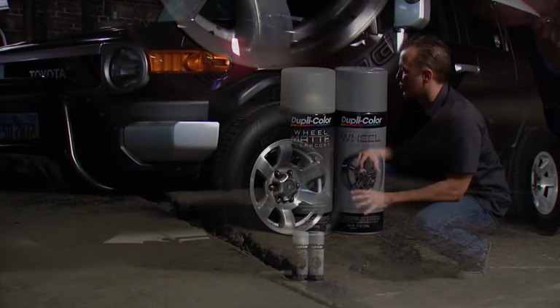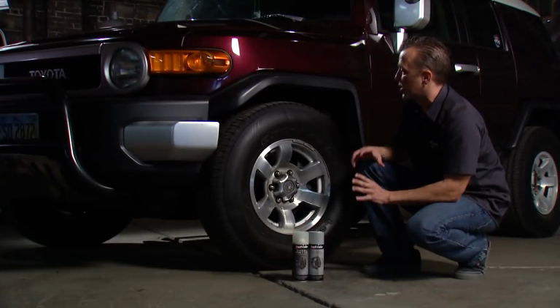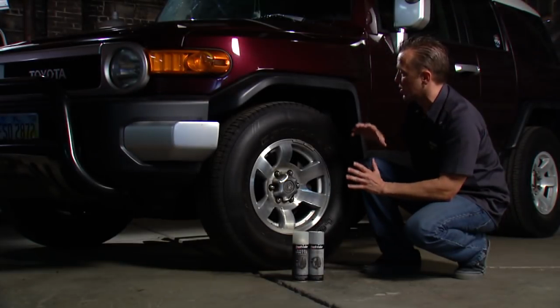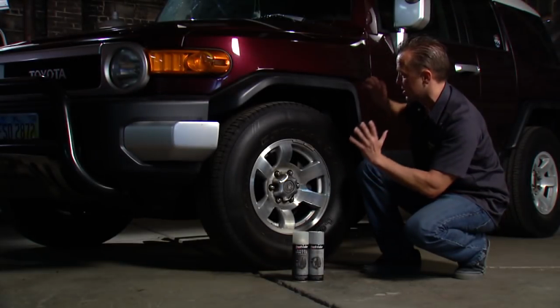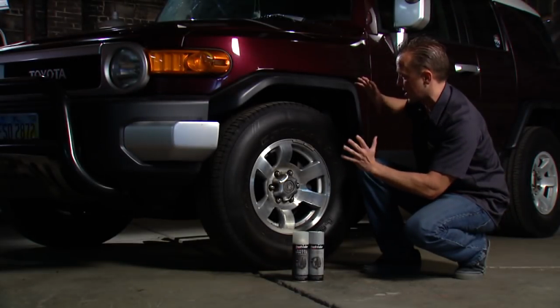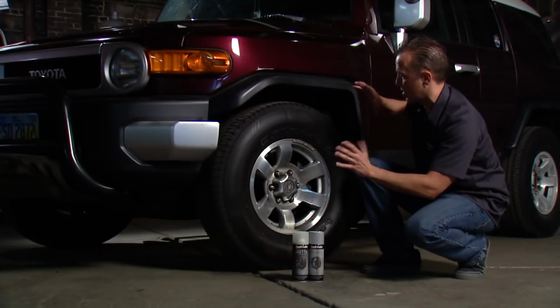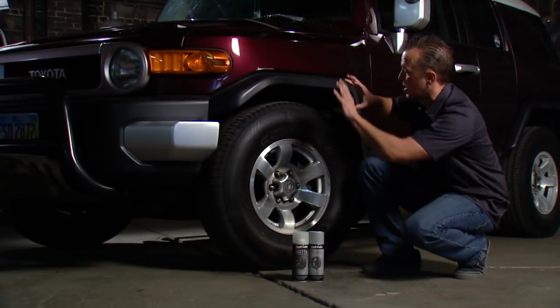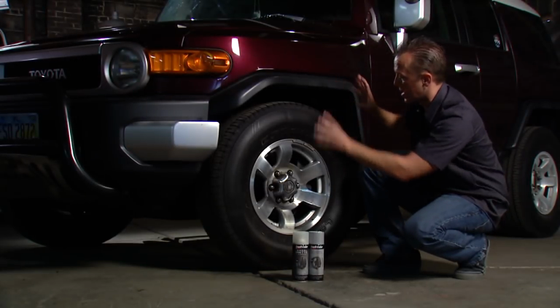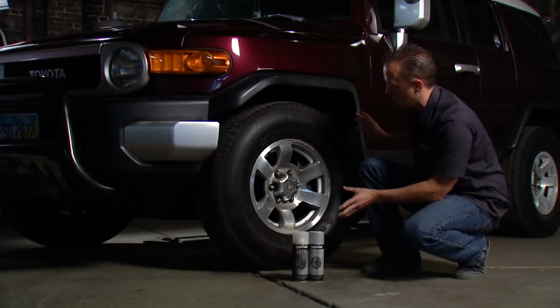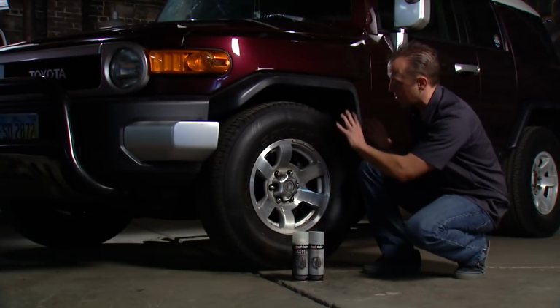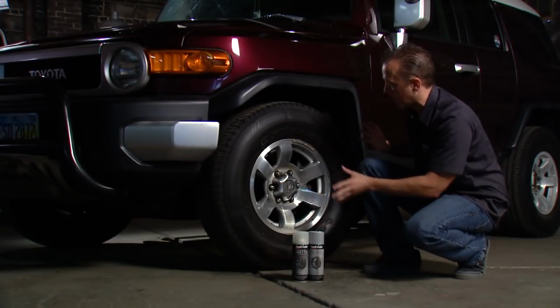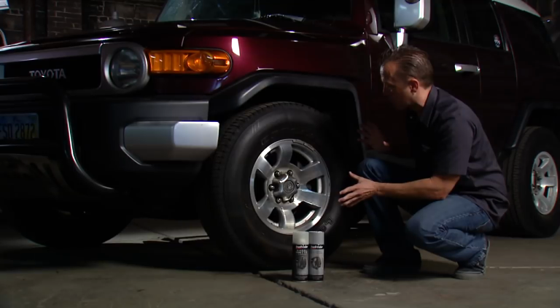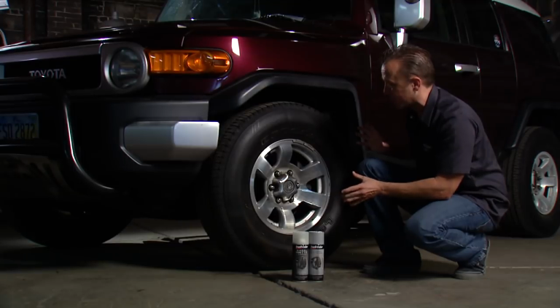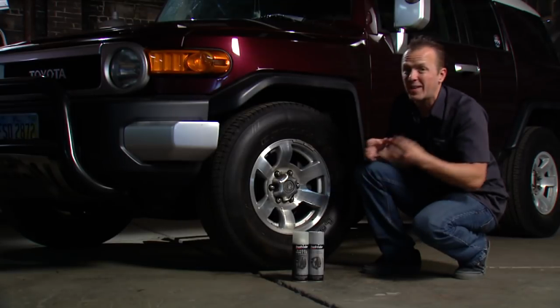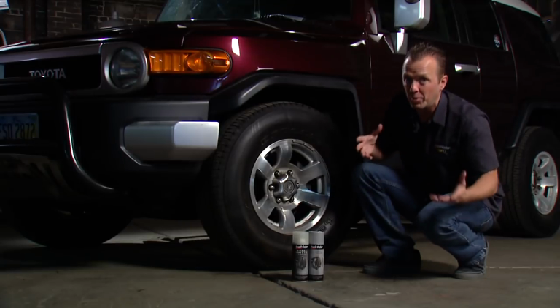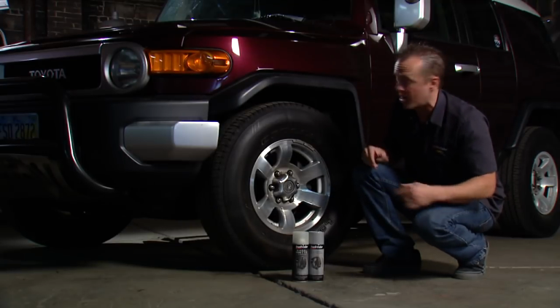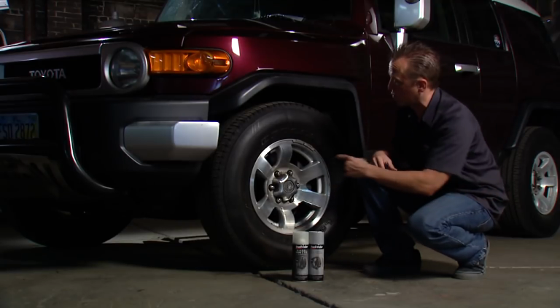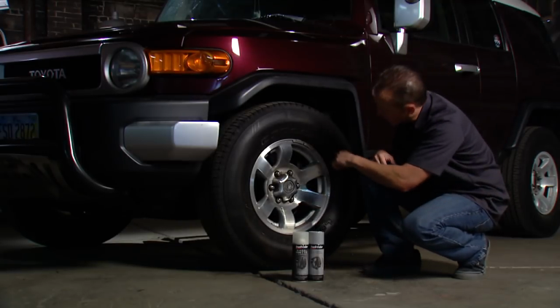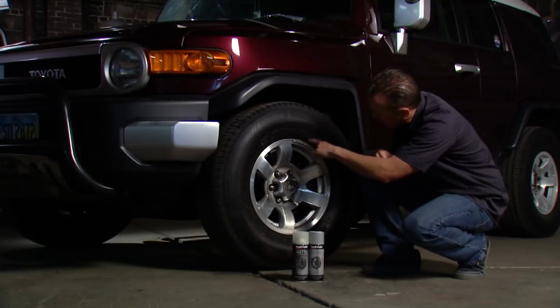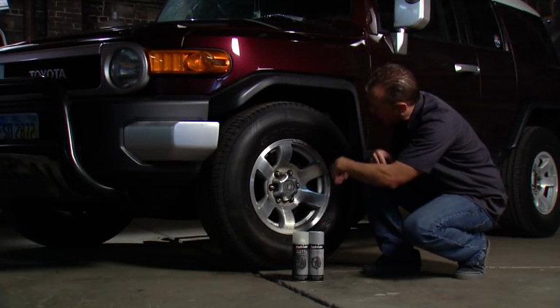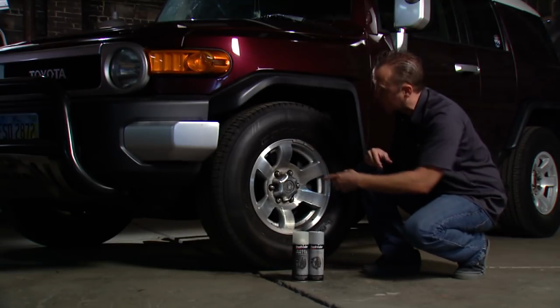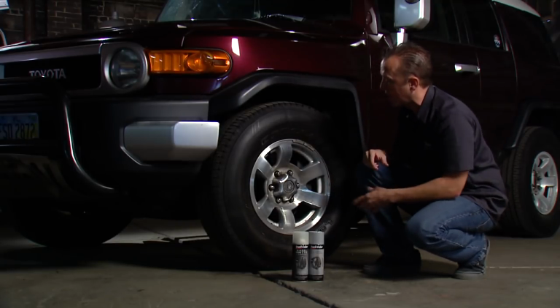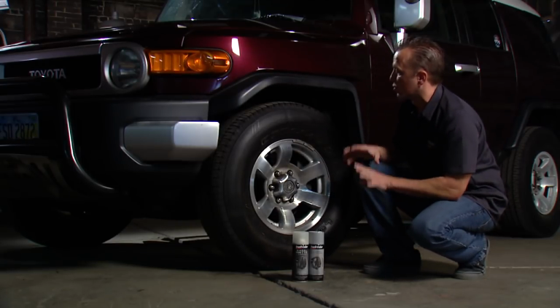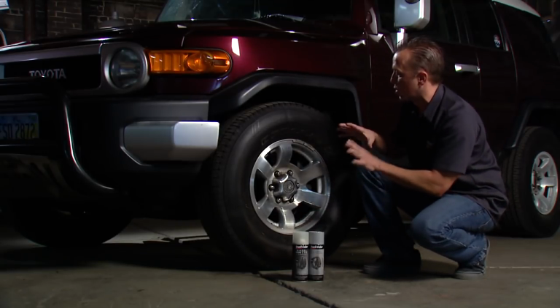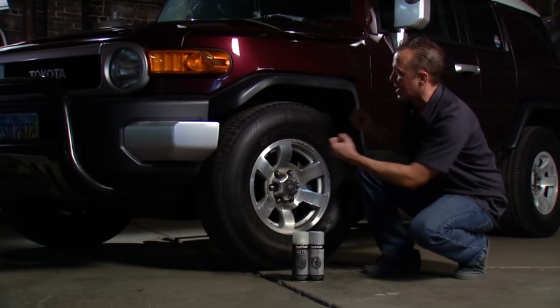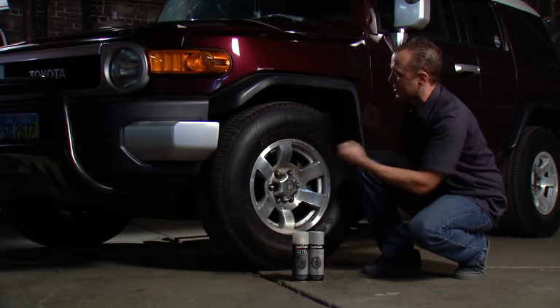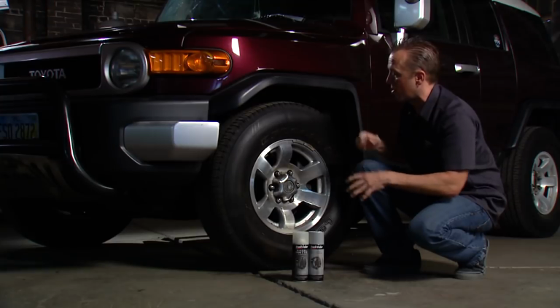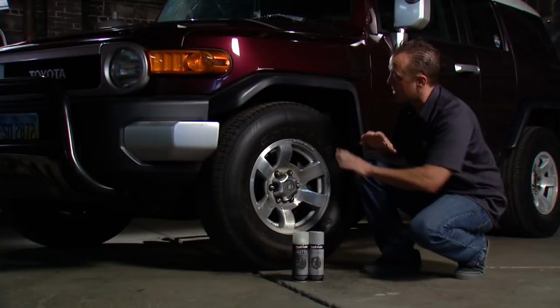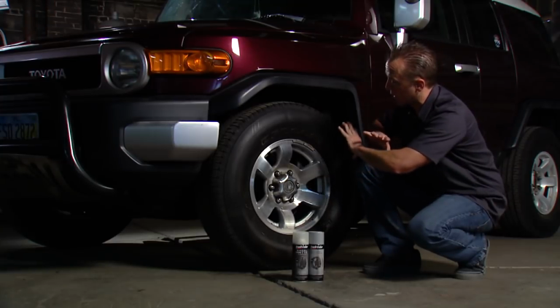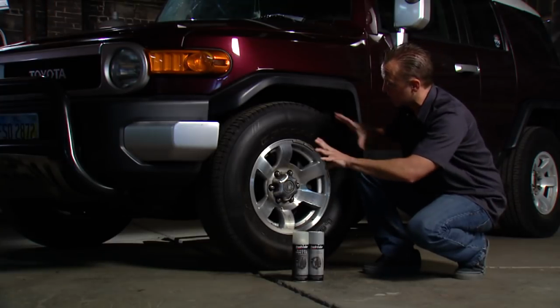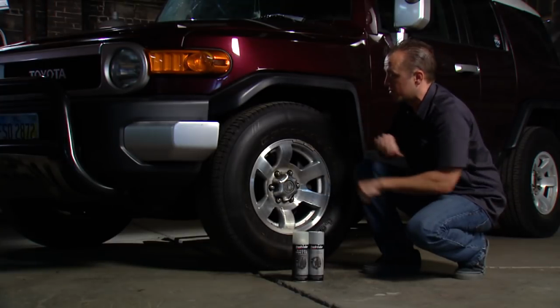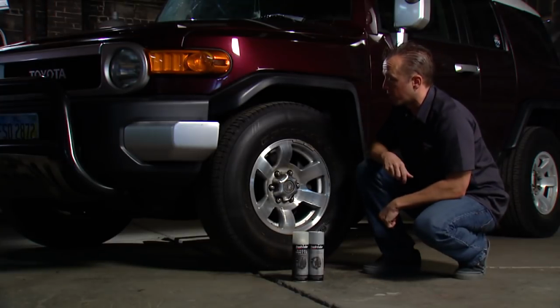We could leave the tire on there, tape it off, and paint it up there if we wanted to, but we've got a little bit of time, plus we don't want to get paint back there on the brakes and all that. So we're going to go ahead, take the tire off, that way we get good maximum coverage.